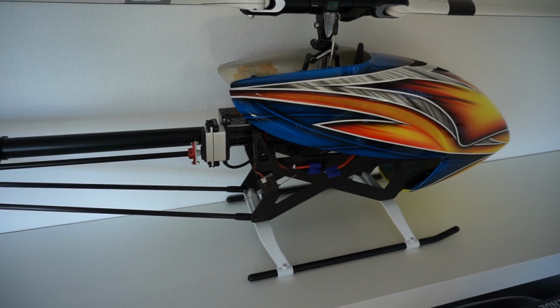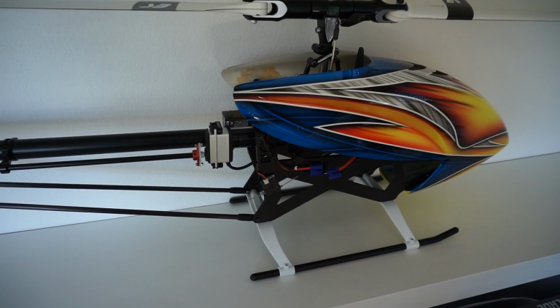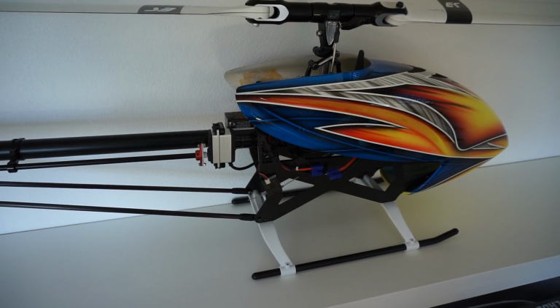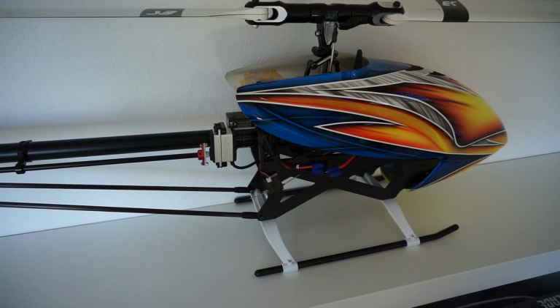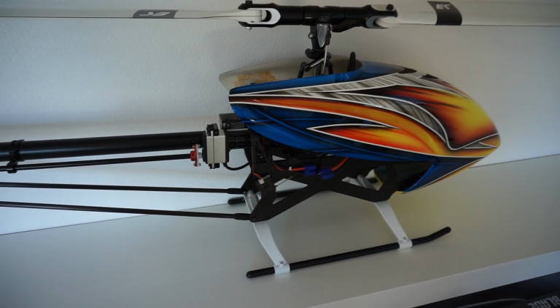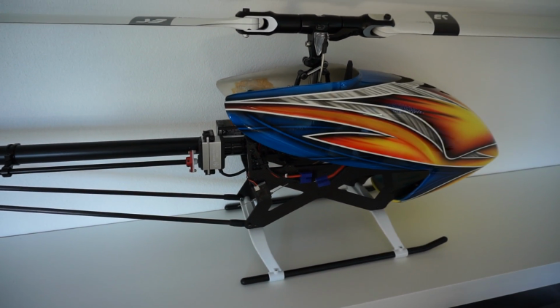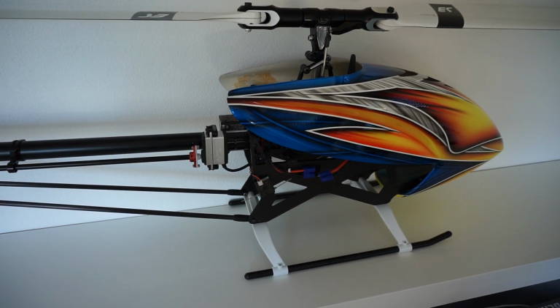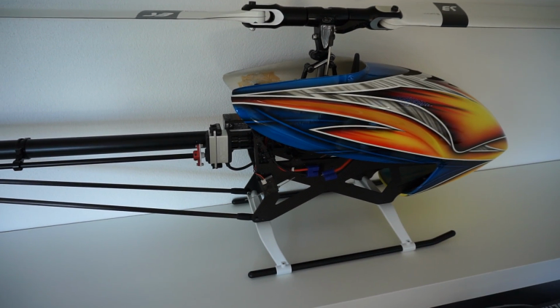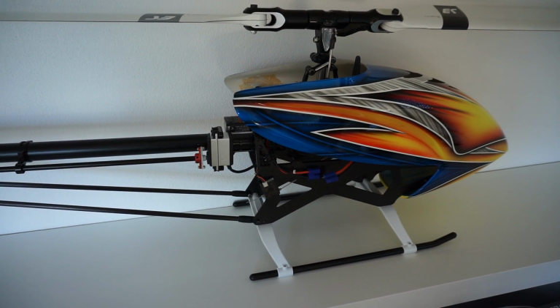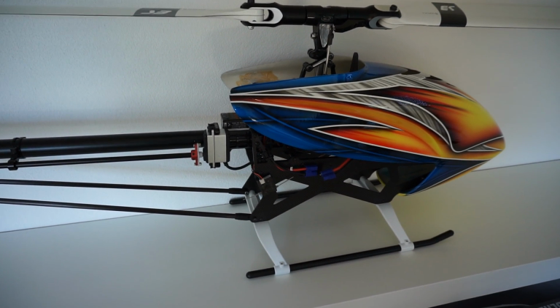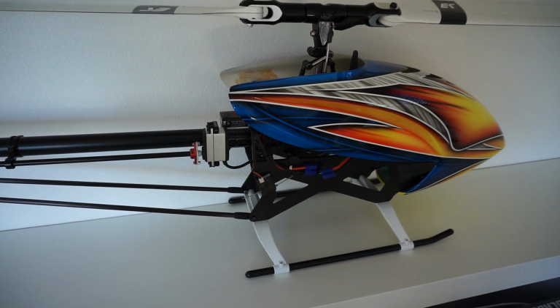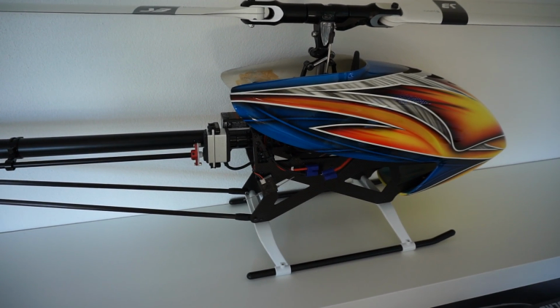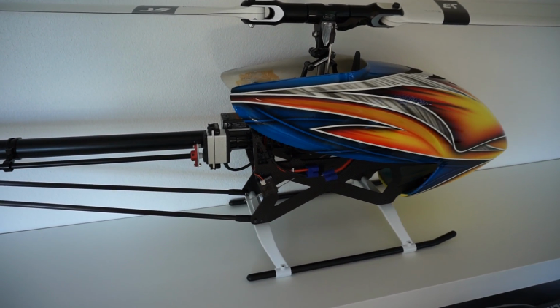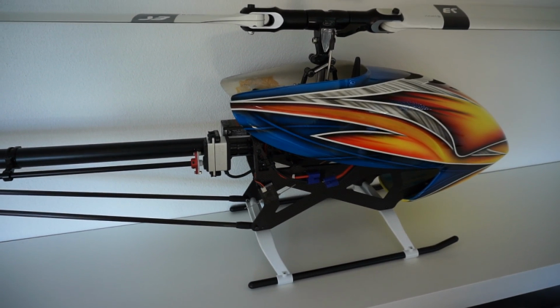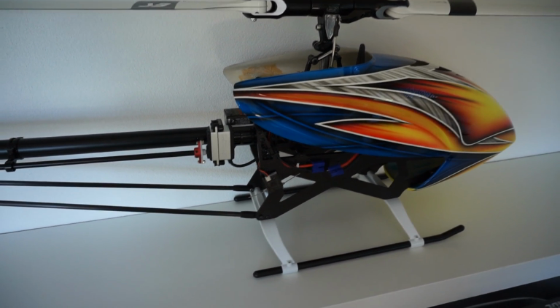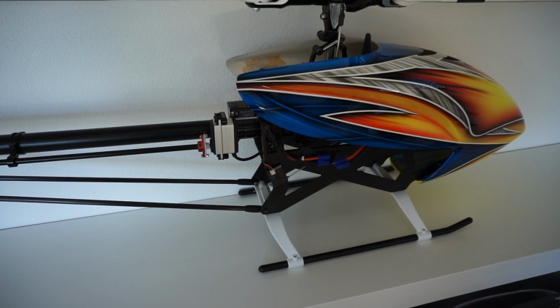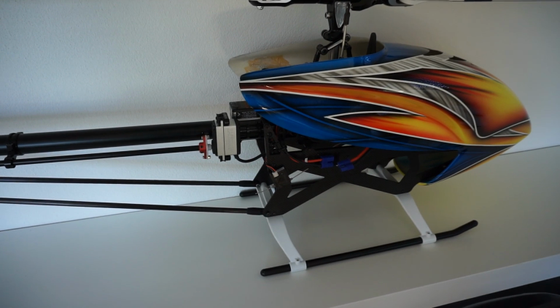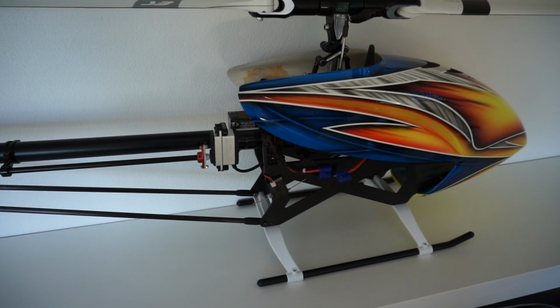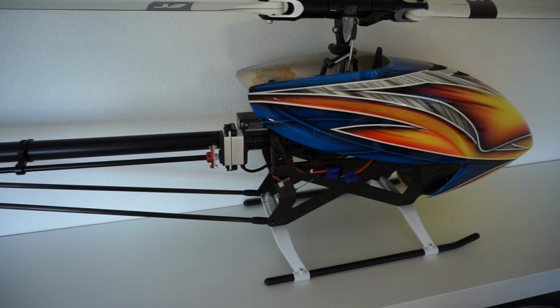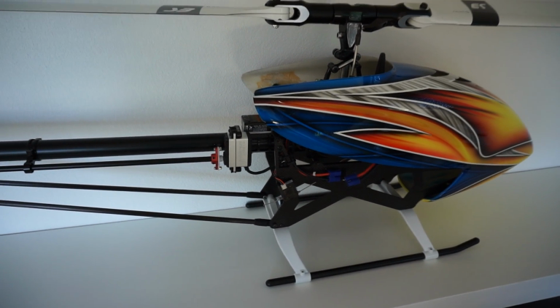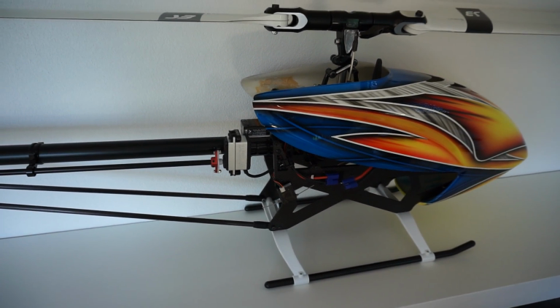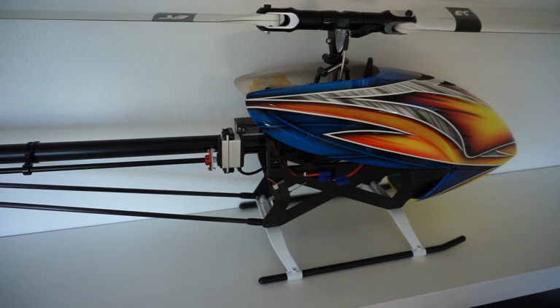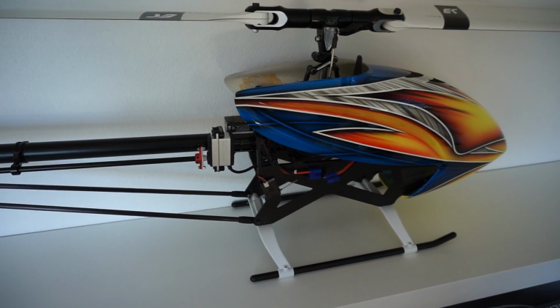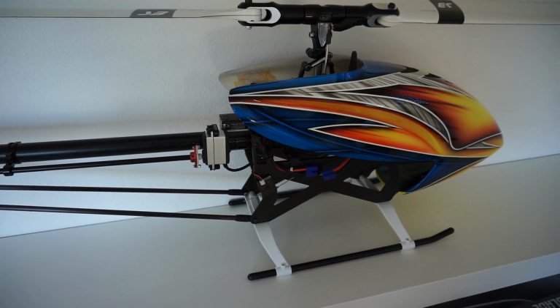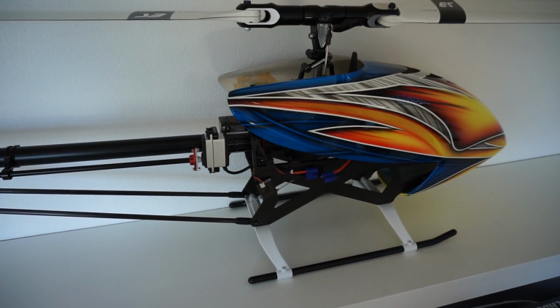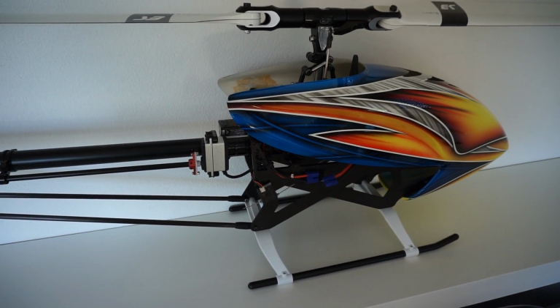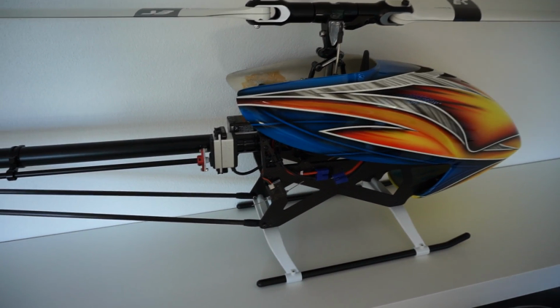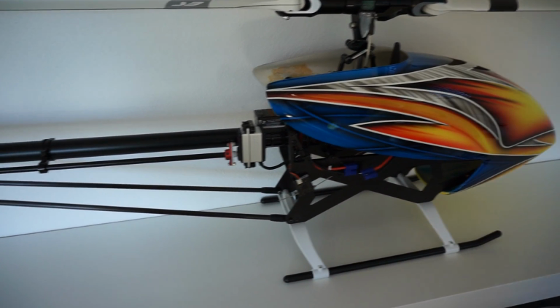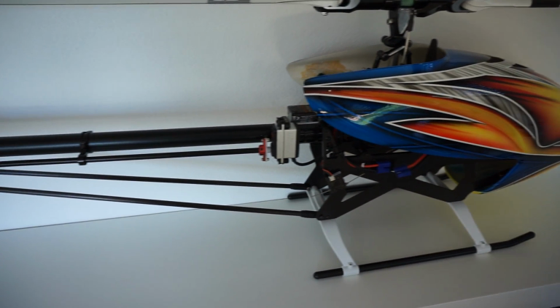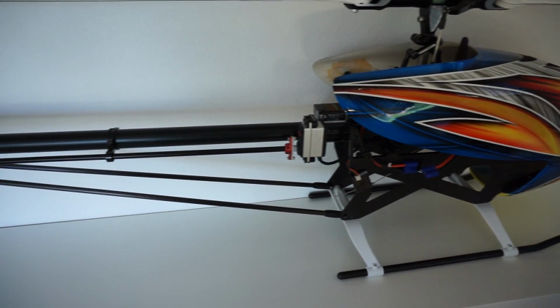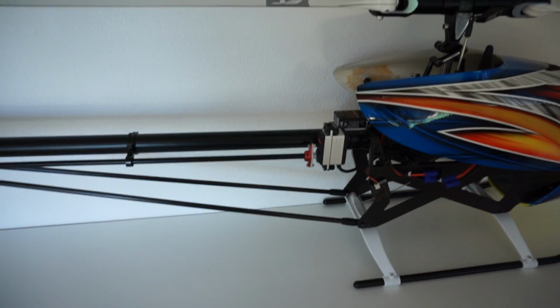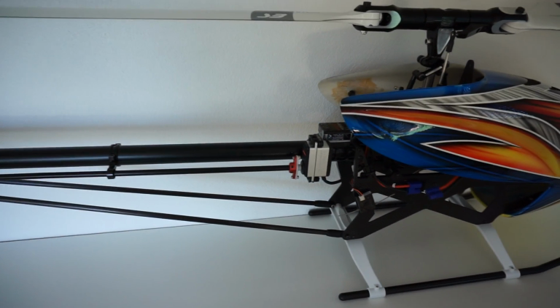Hey guys, Stefan here with my Soxos 700 Team Edition from Heli Professional. I've seen the Facebook comments and some of you asked how the tail linkage works.